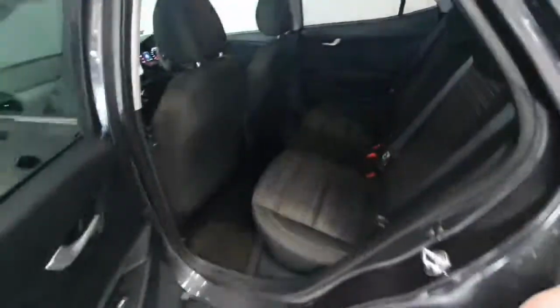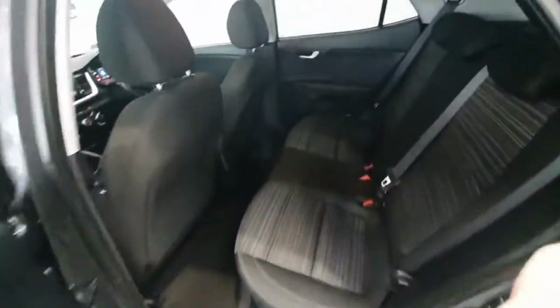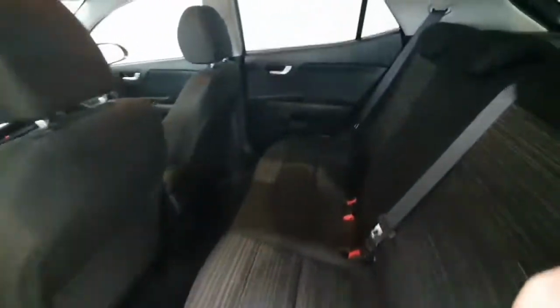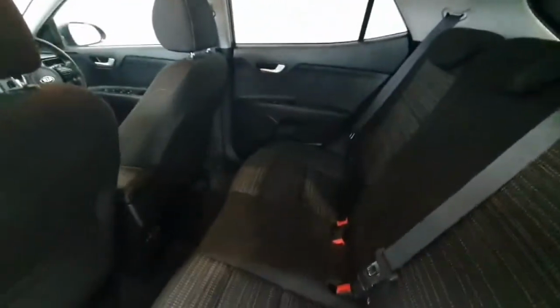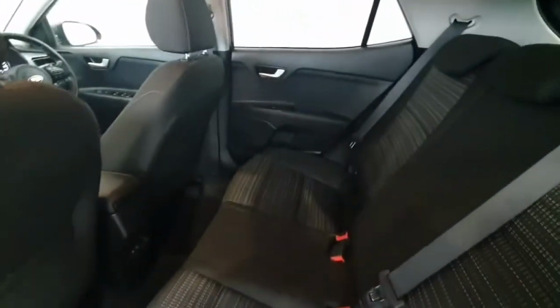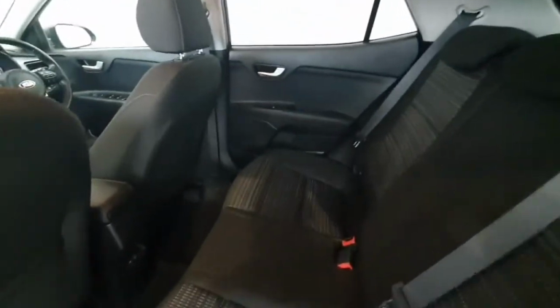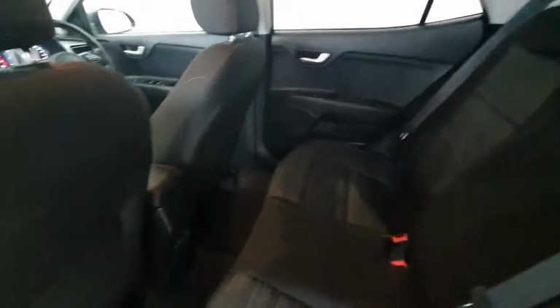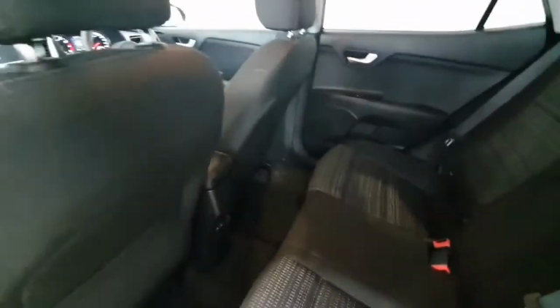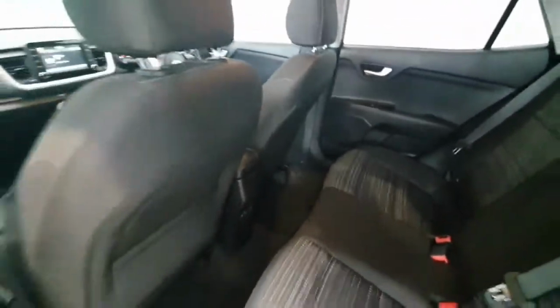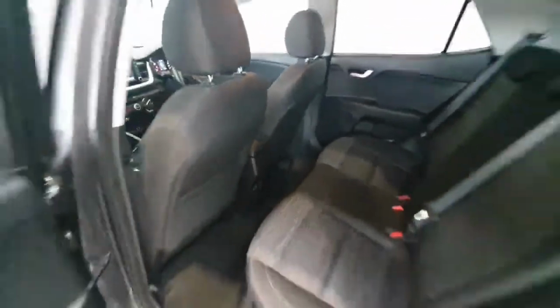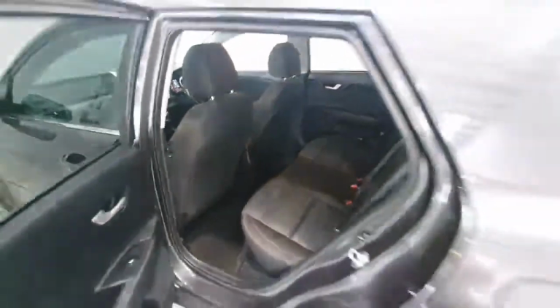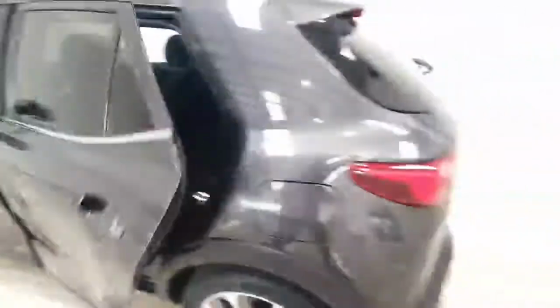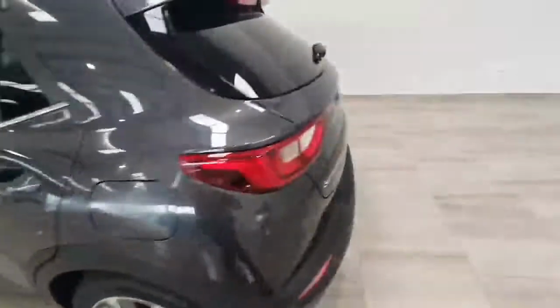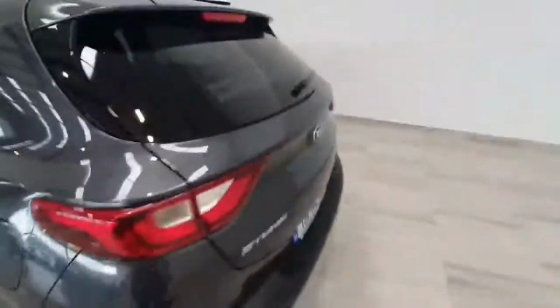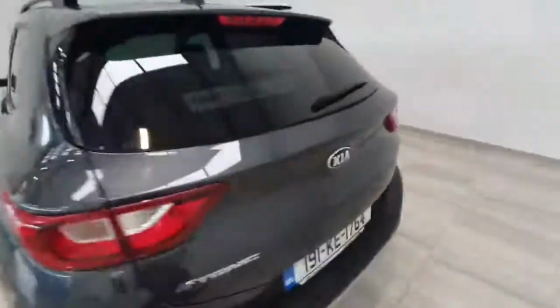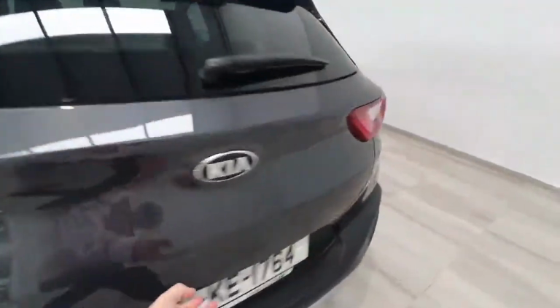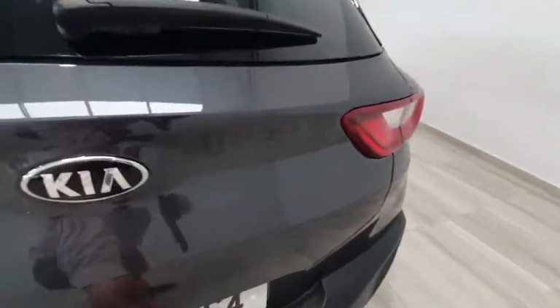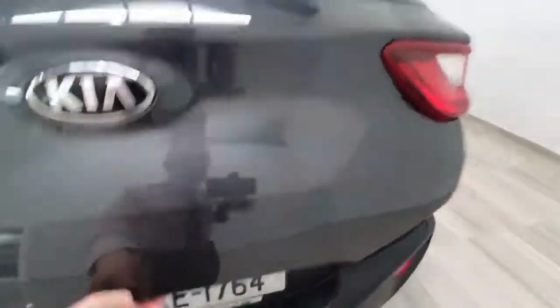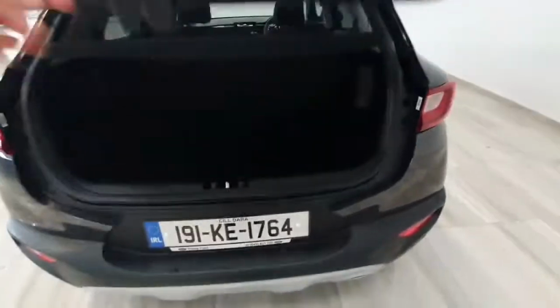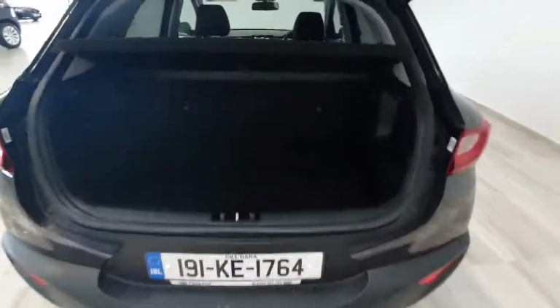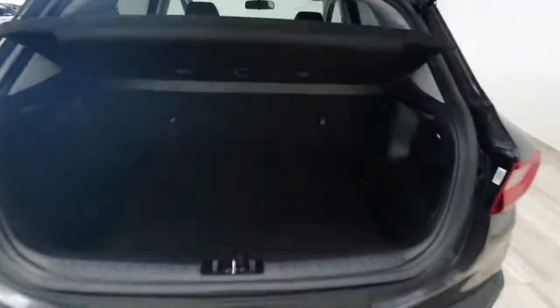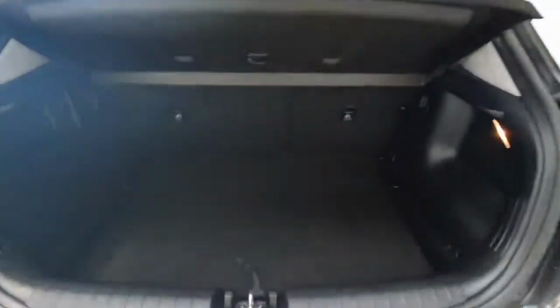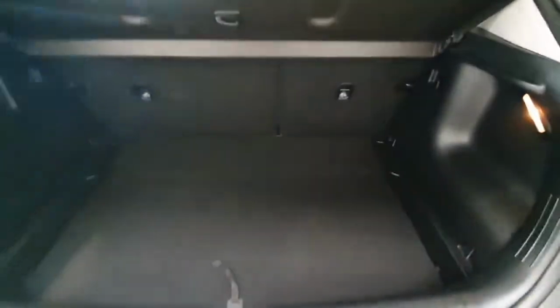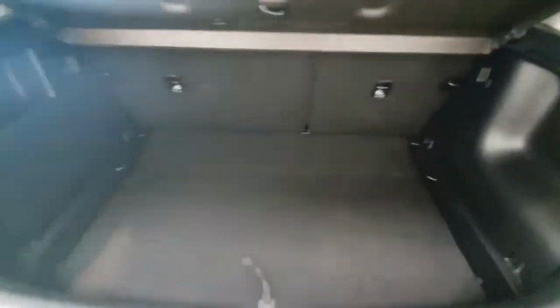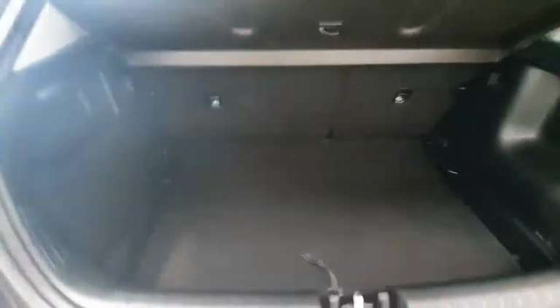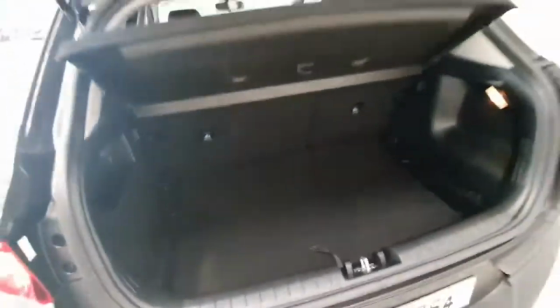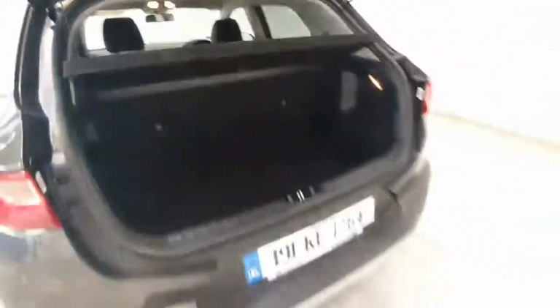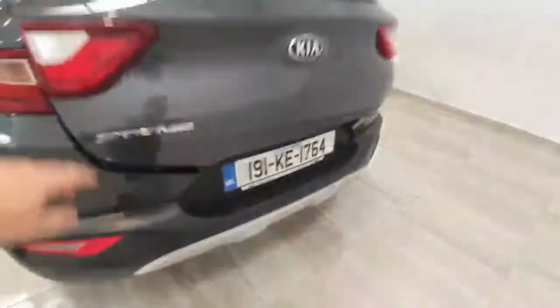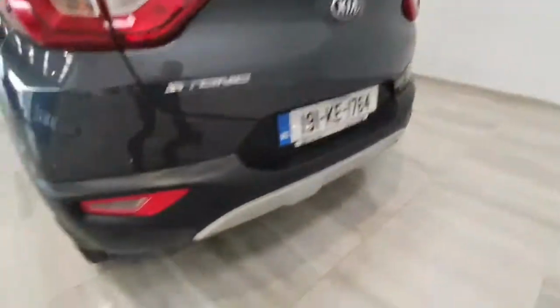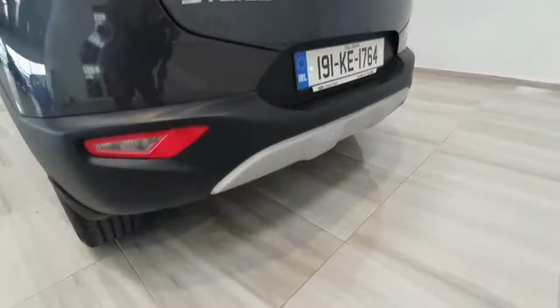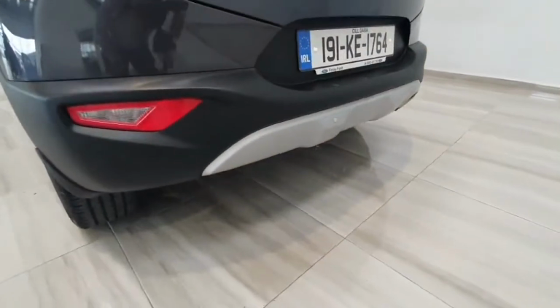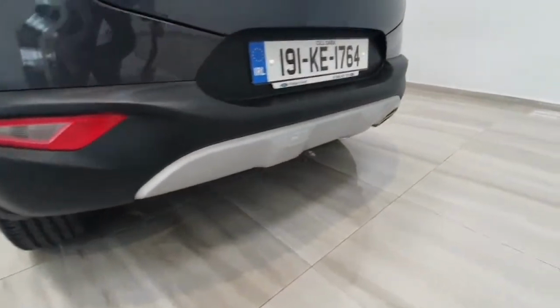Into the back then, again in really really nice condition throughout. This car also features rear parking sensors.